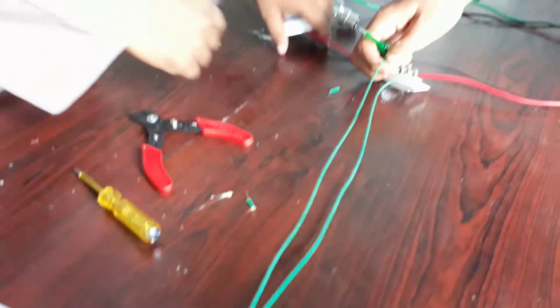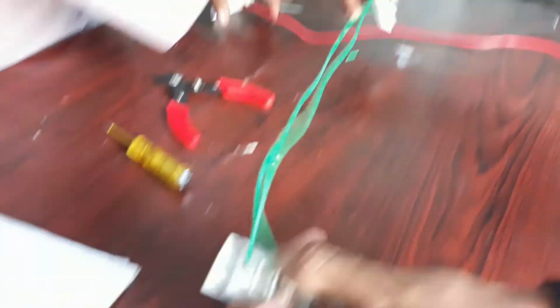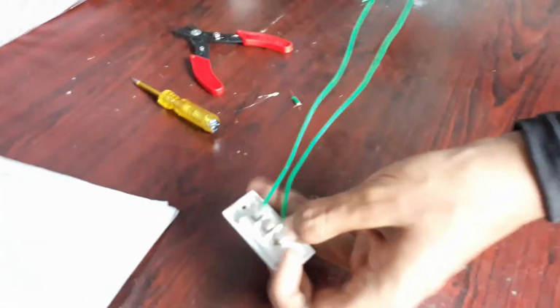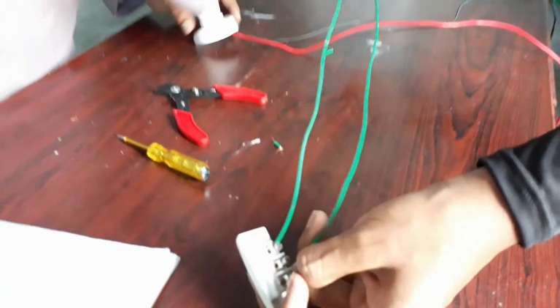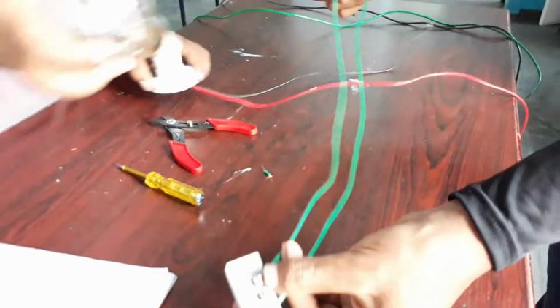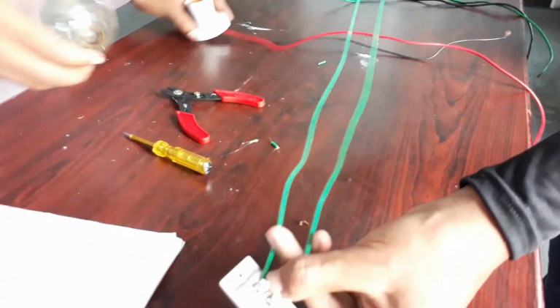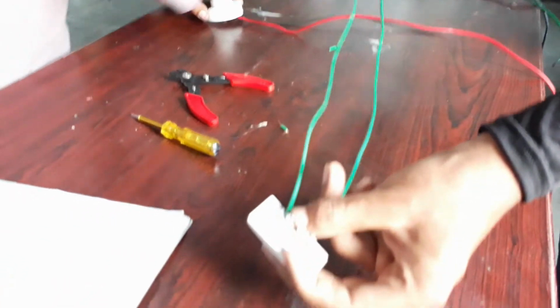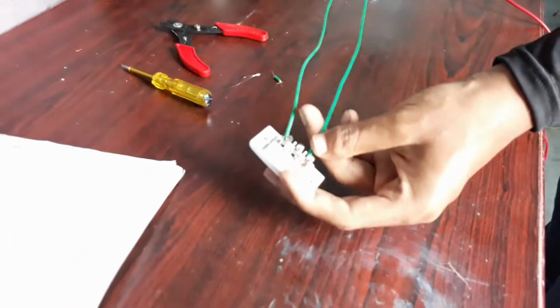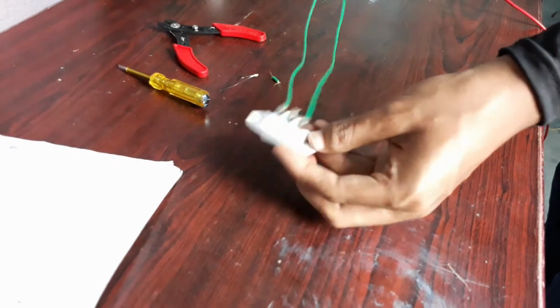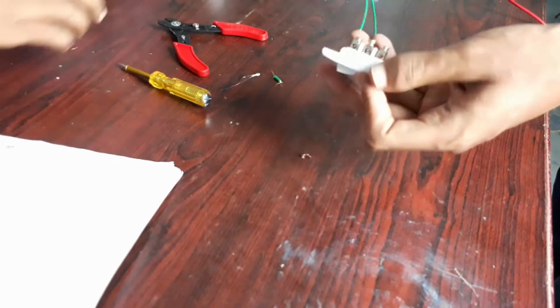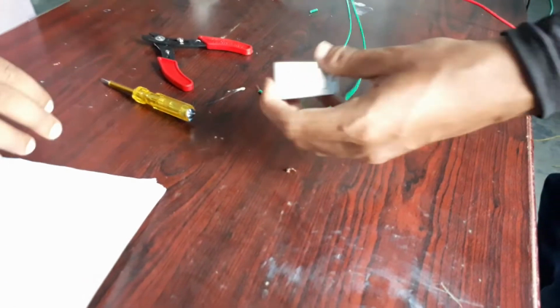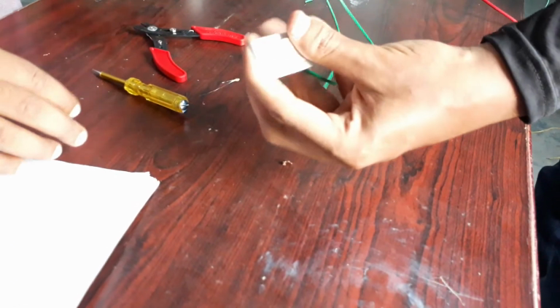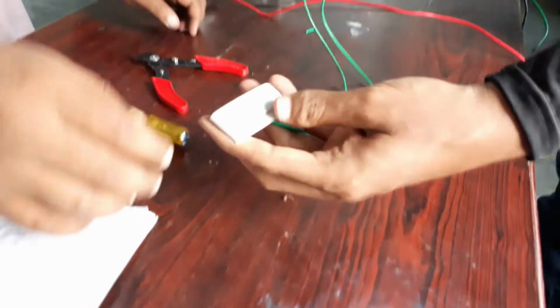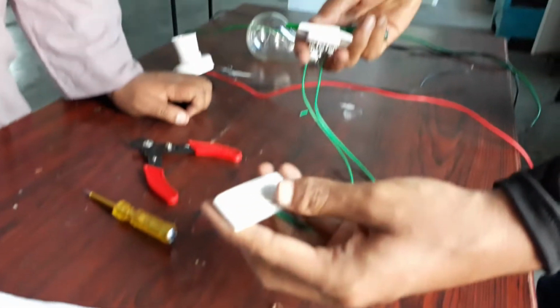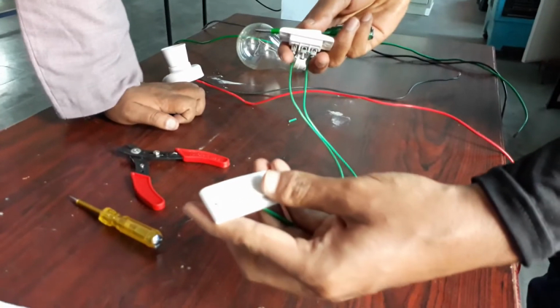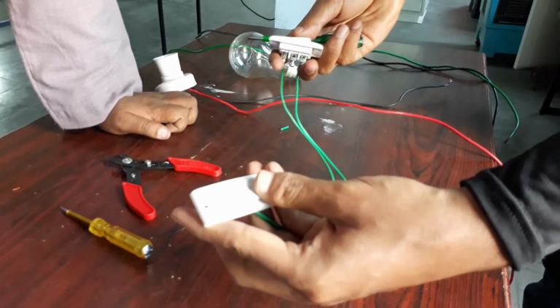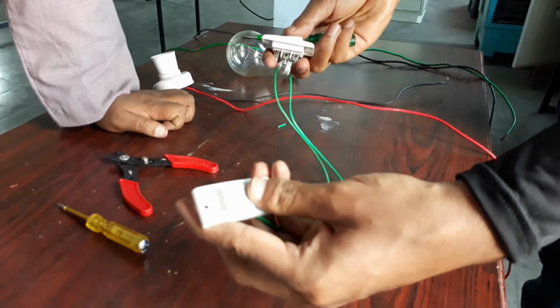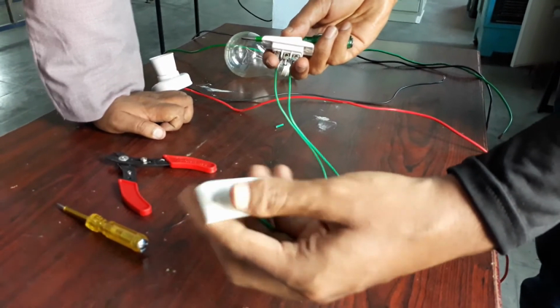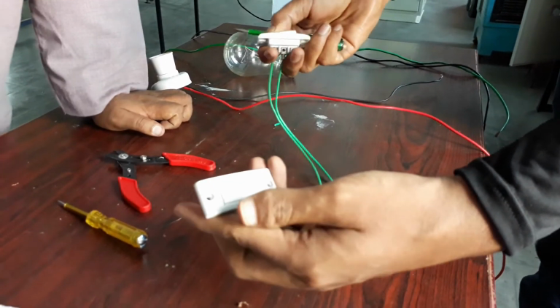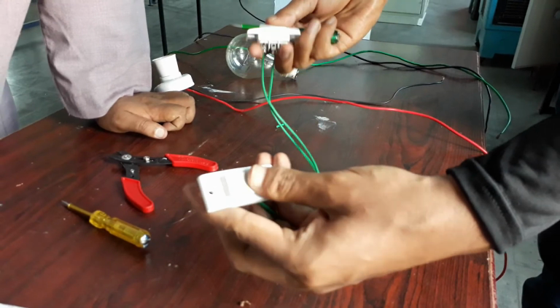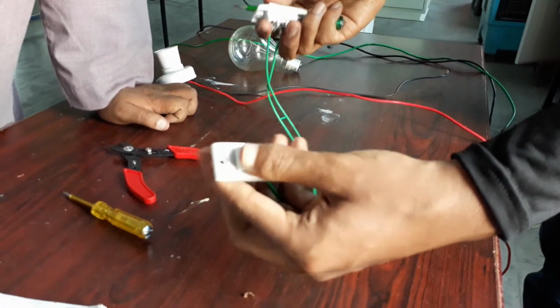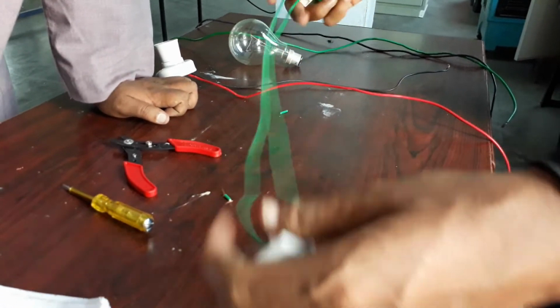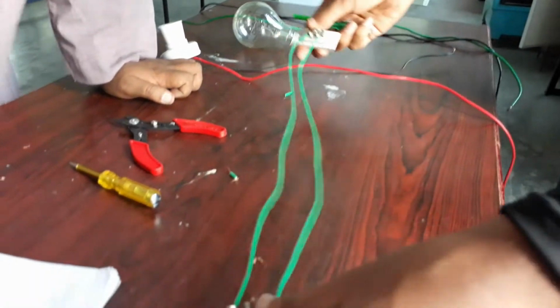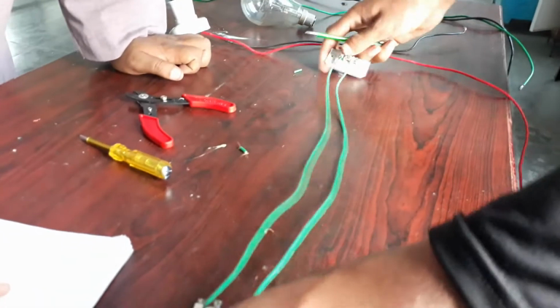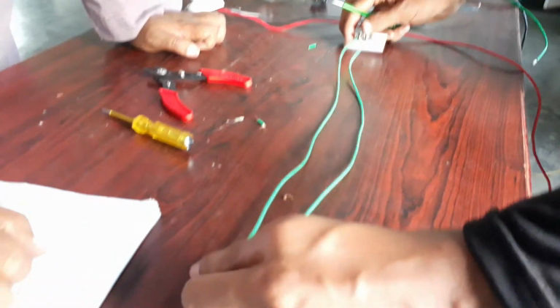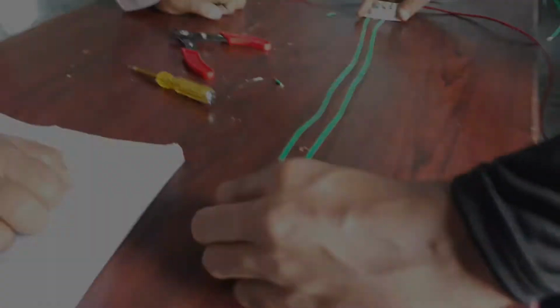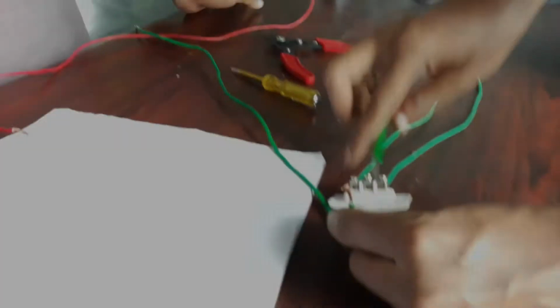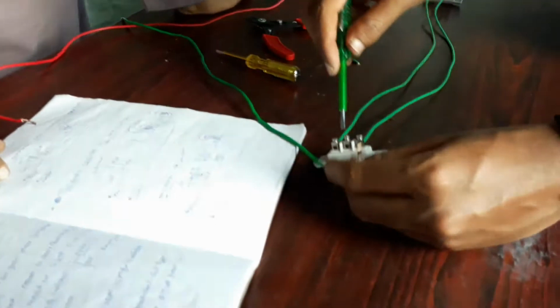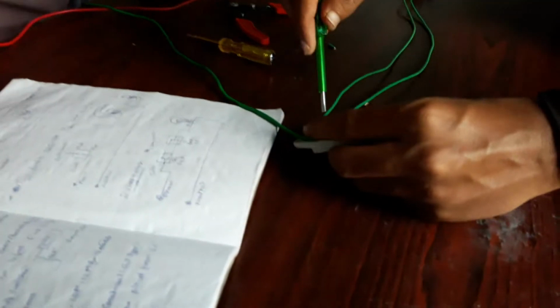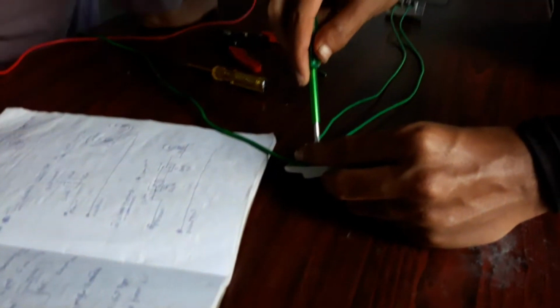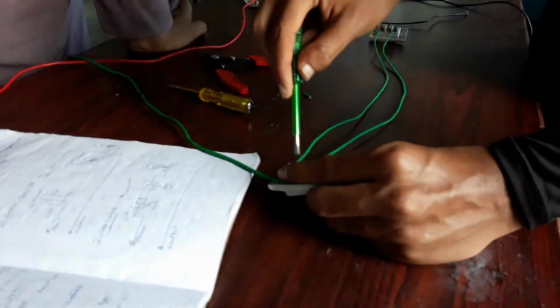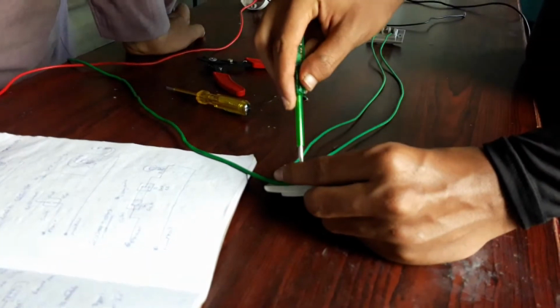Let's begin a quick connection. As you can see, the green wires are connected — one to one and three to three, as explained earlier in the diagram. If two switches are in the same position, then the load will be on, and if two switches are in different positions, the load will be off.